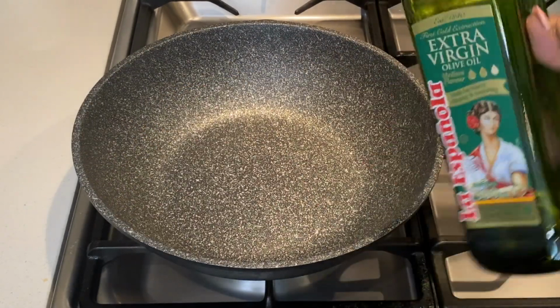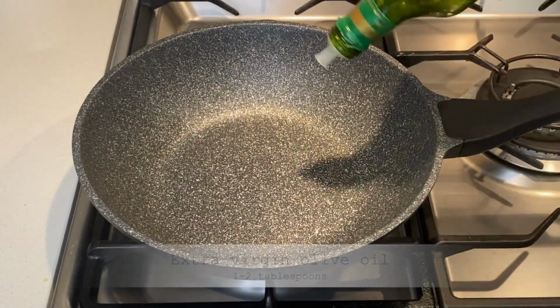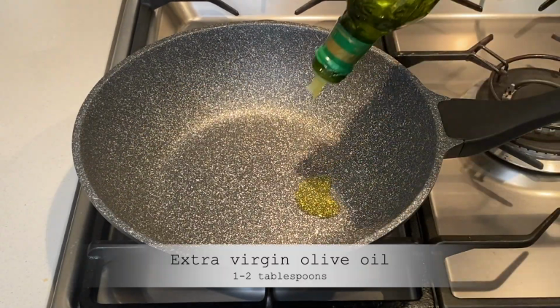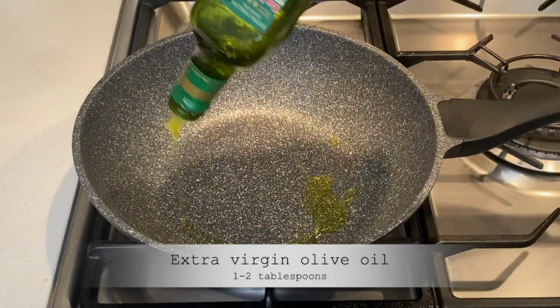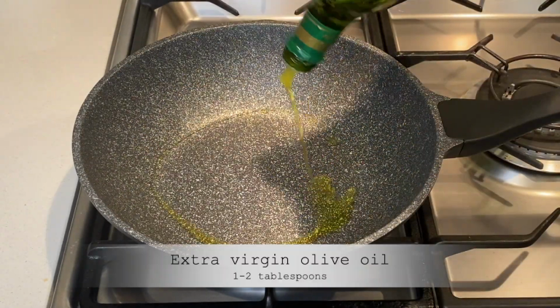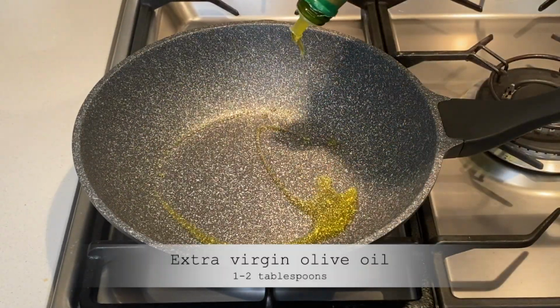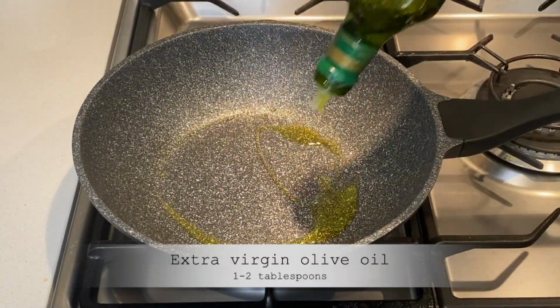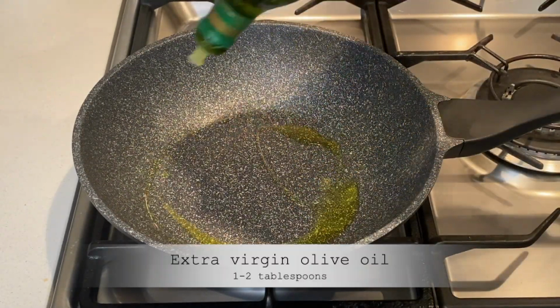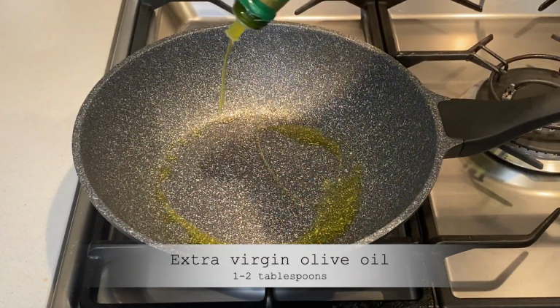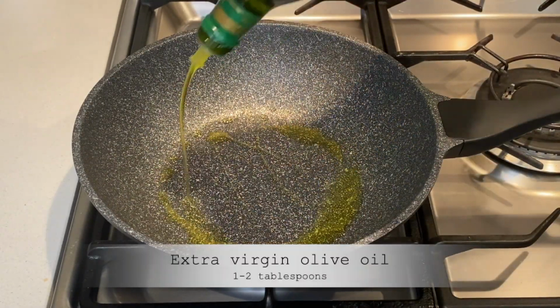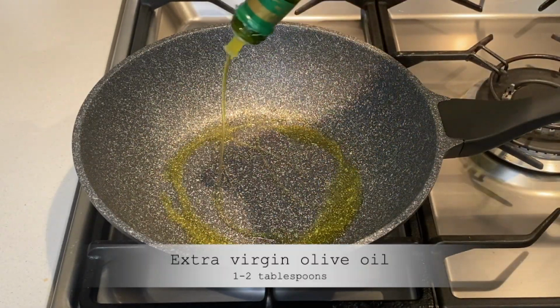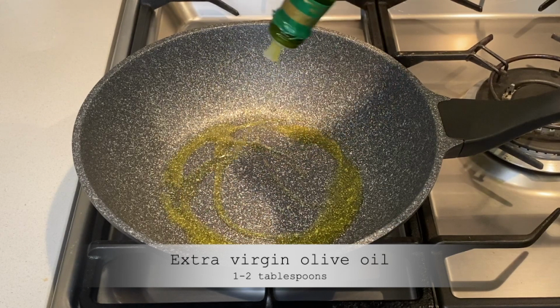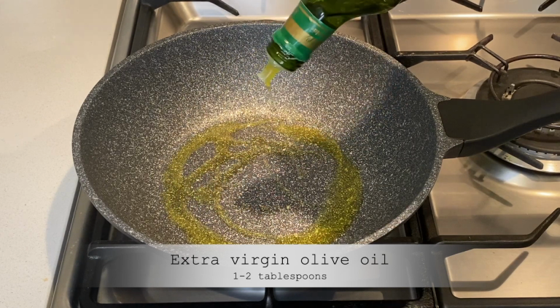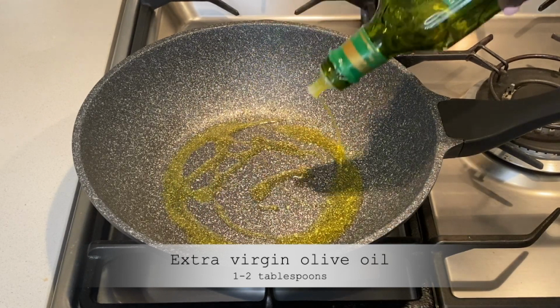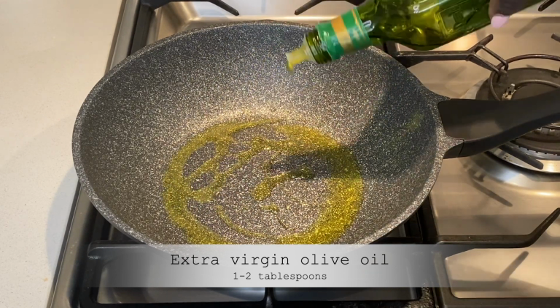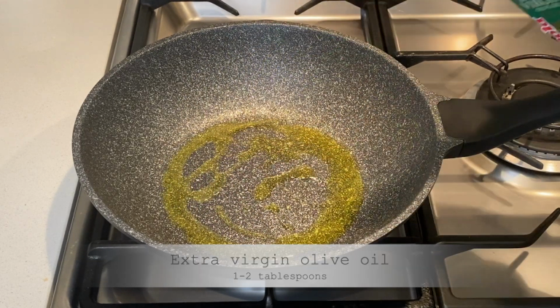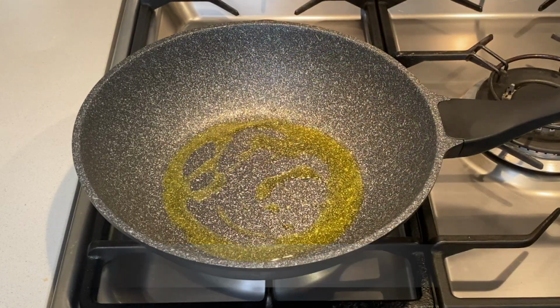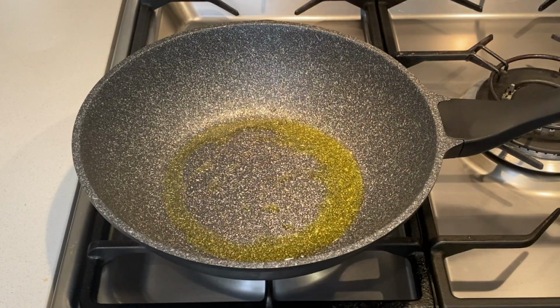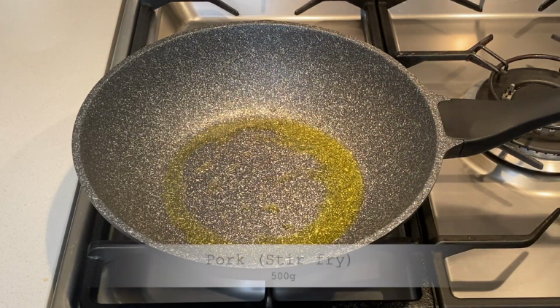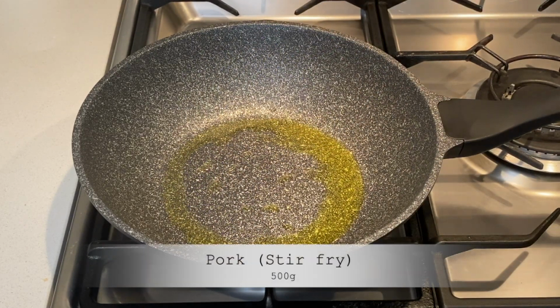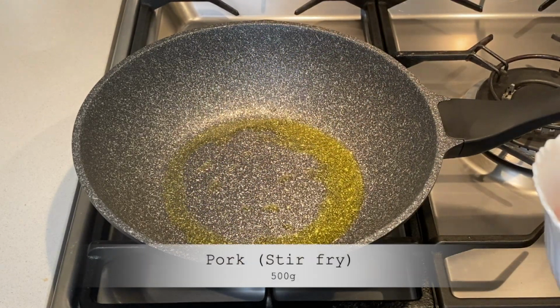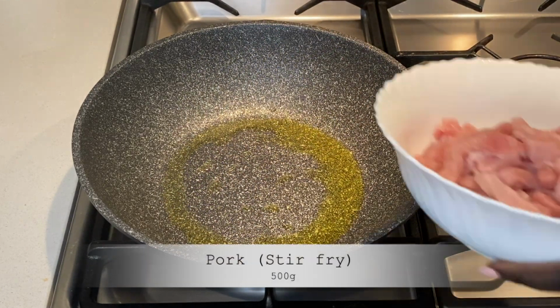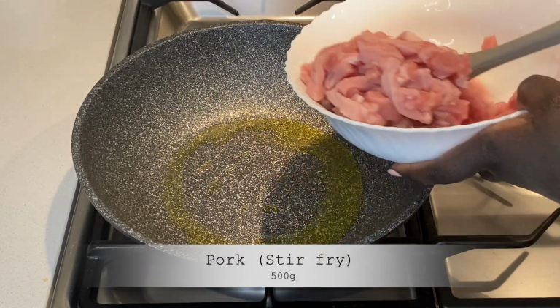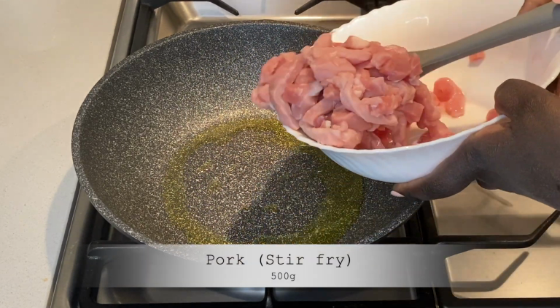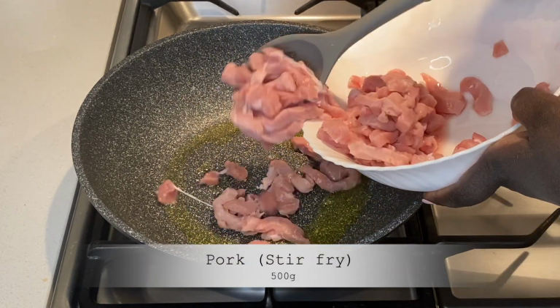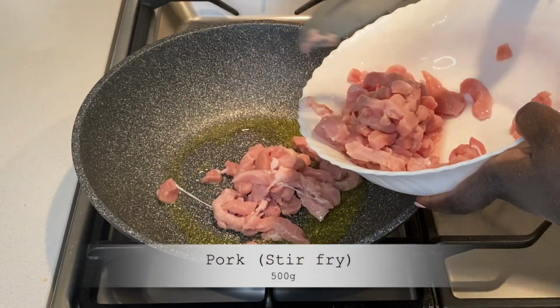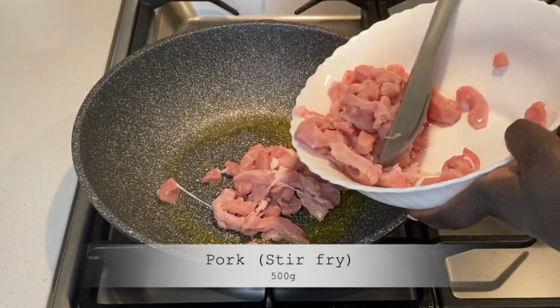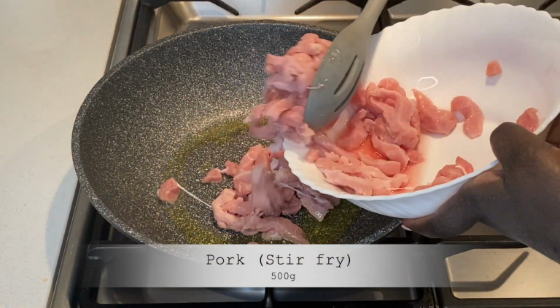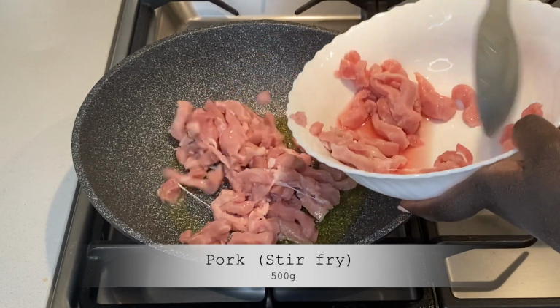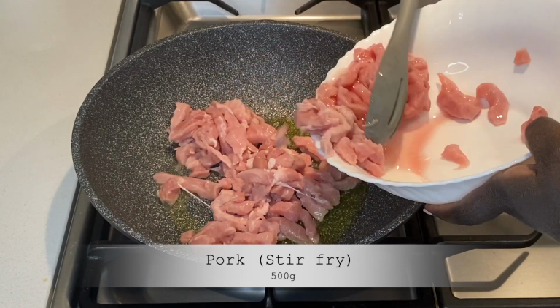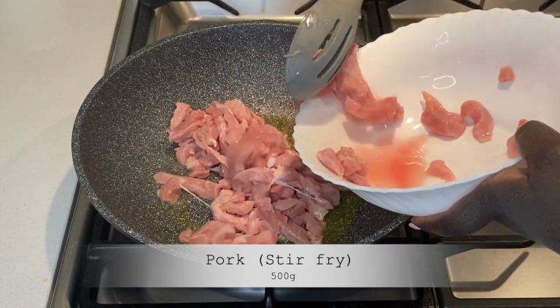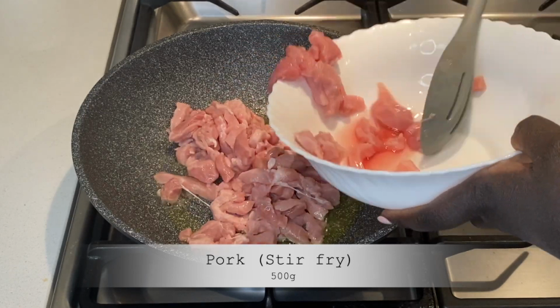In a non-stick wok, I add some extra virgin olive oil, heat the oil, add the pork, and stir.